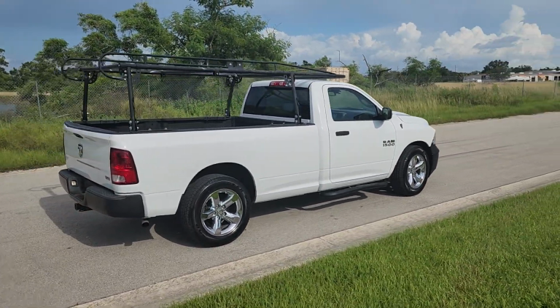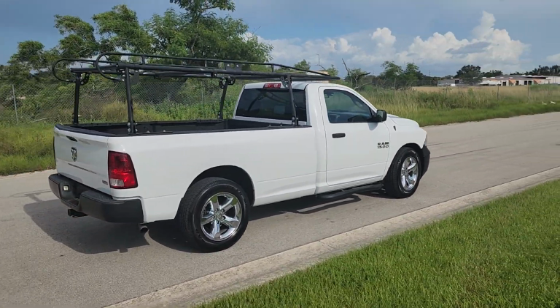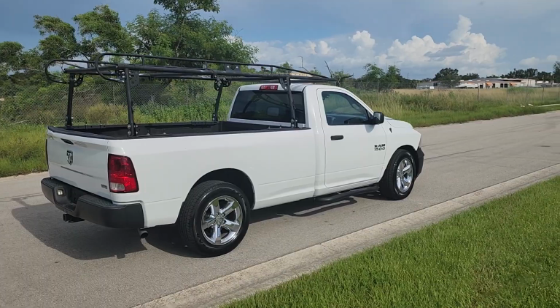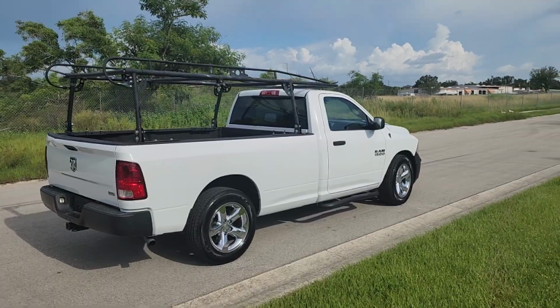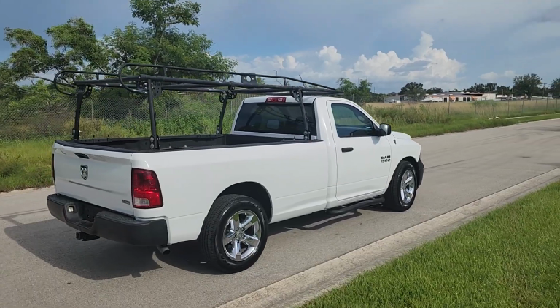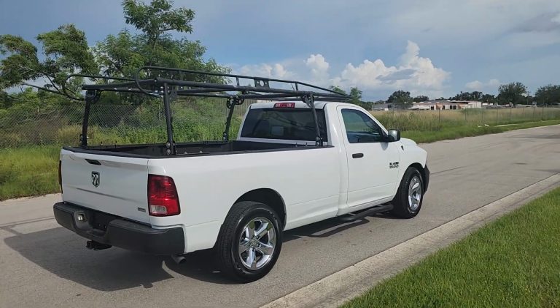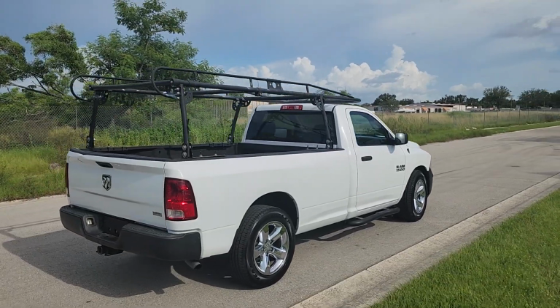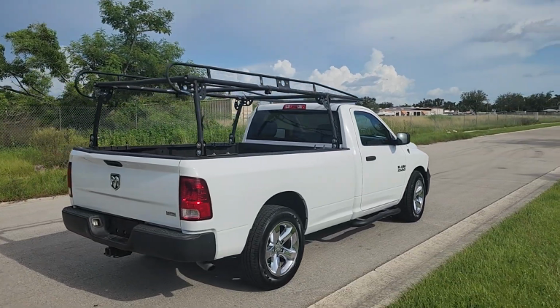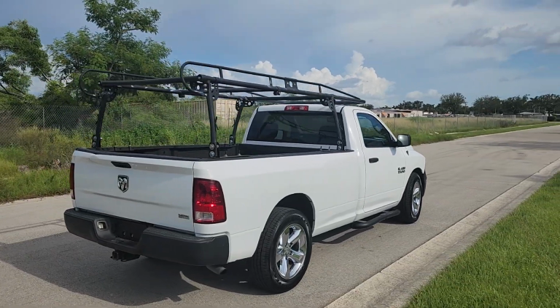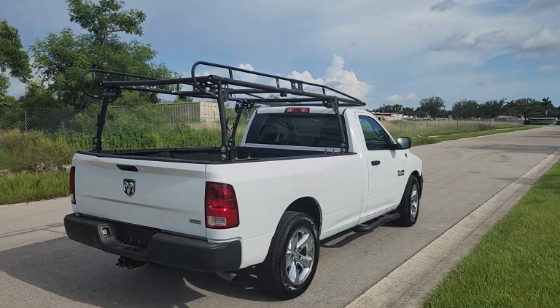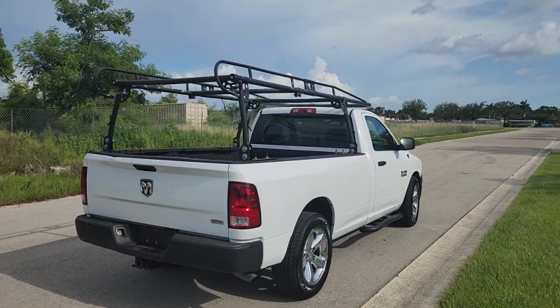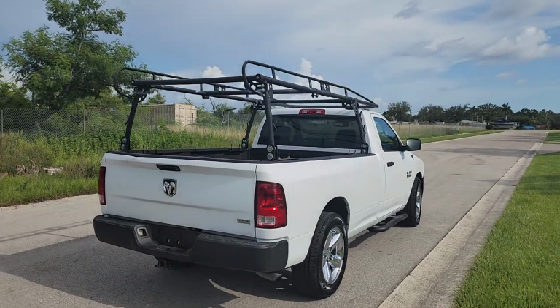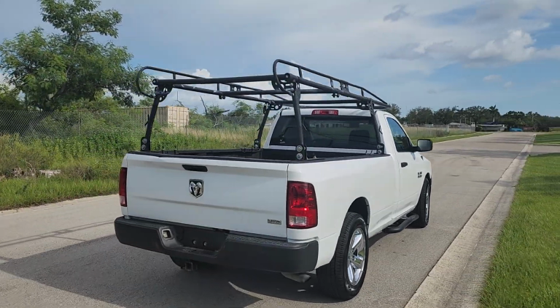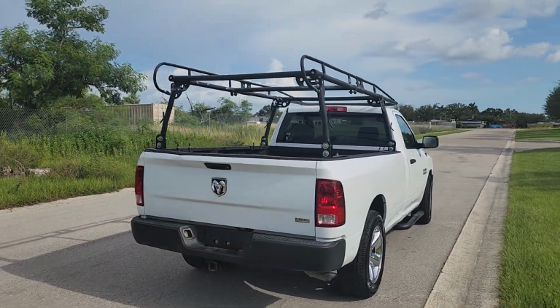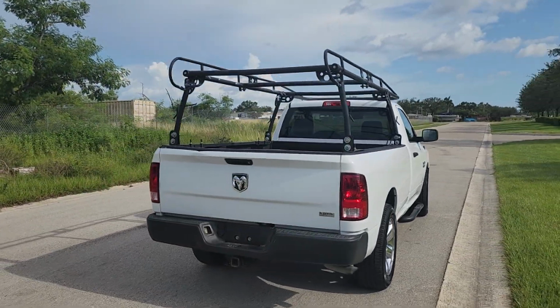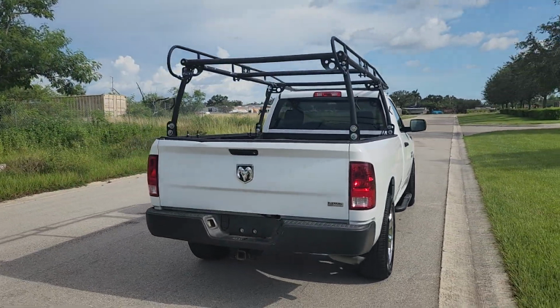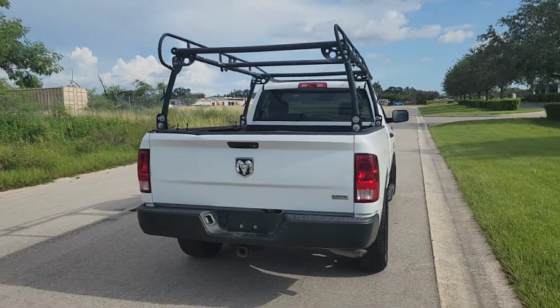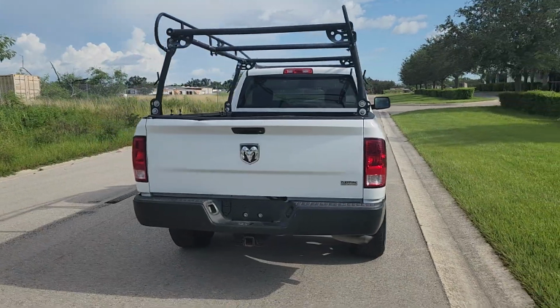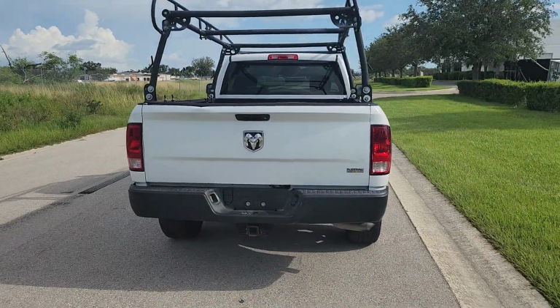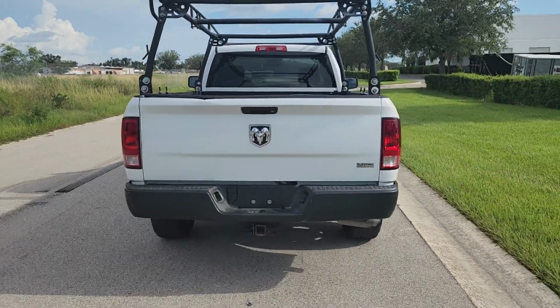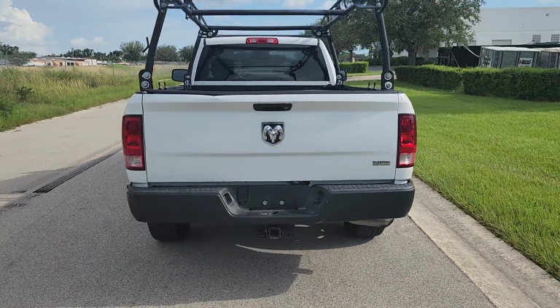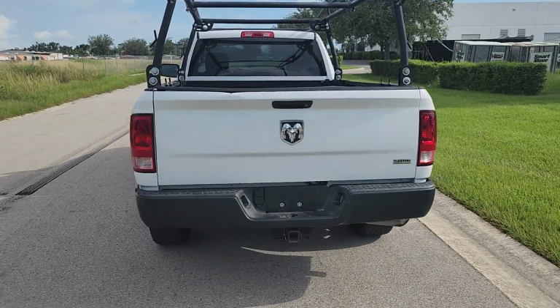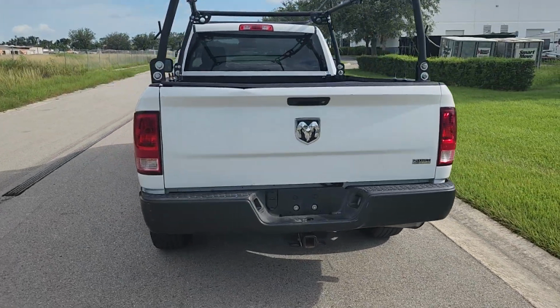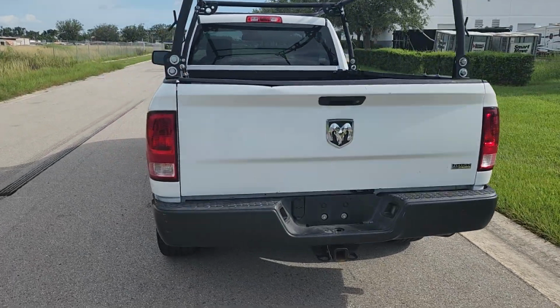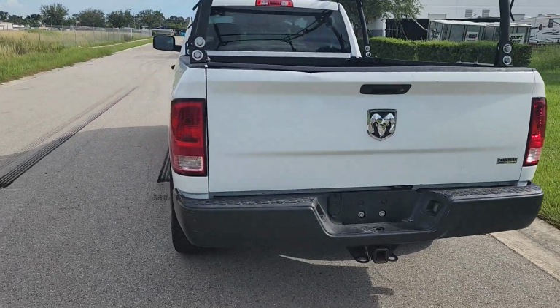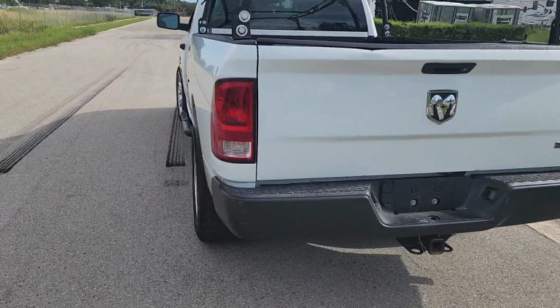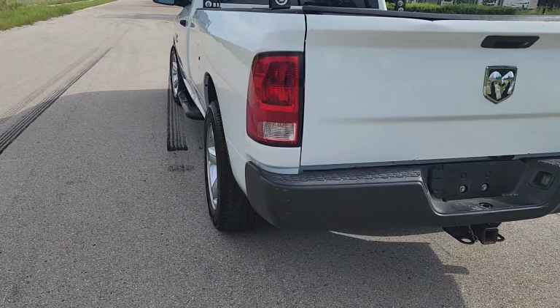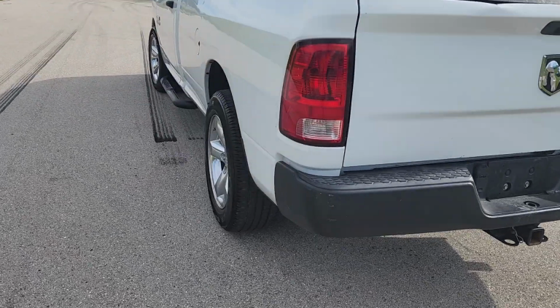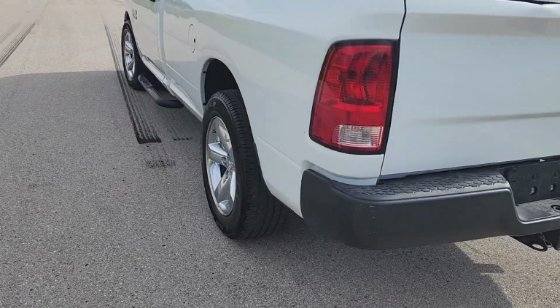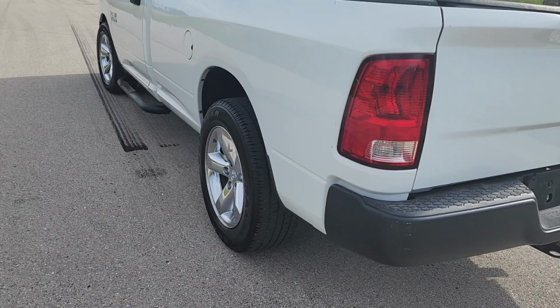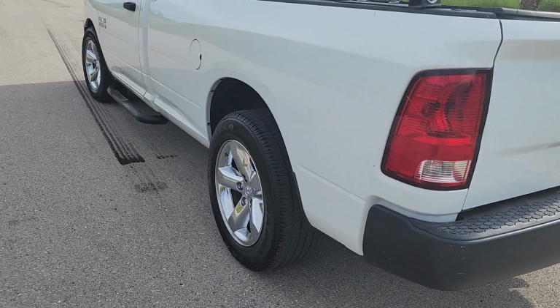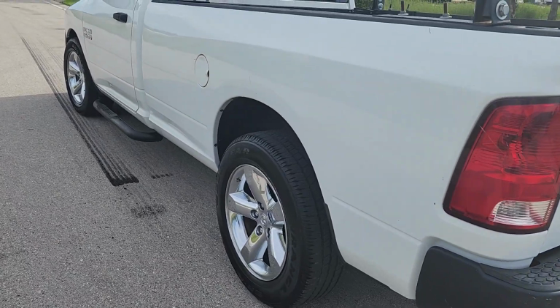It does have the upgraded wheels. It does have the rack system, which I'm sure wasn't cheap. It has a tow package, sprayed-in bed liner. Tires are in great shape.